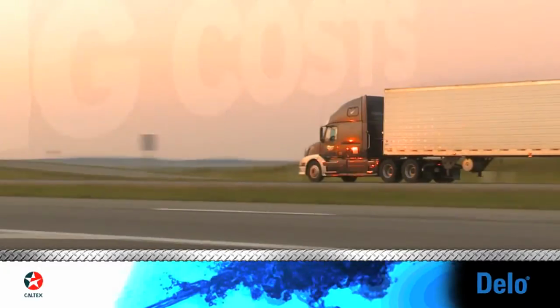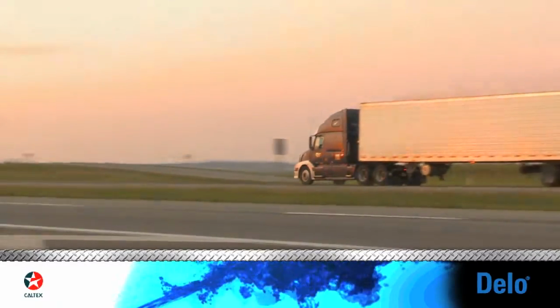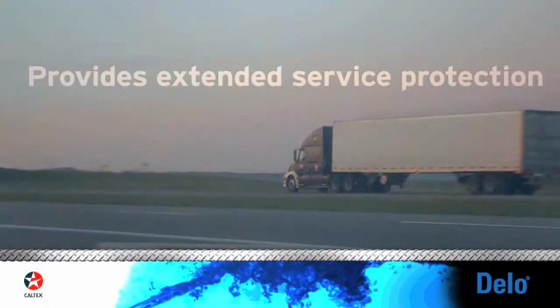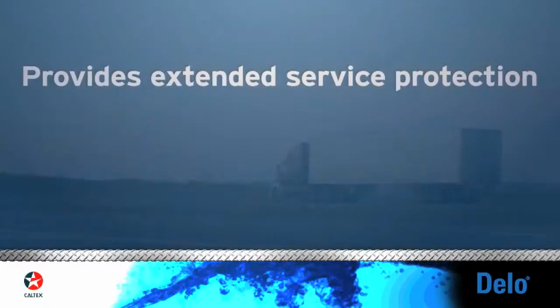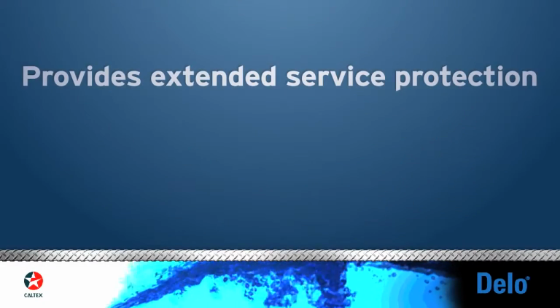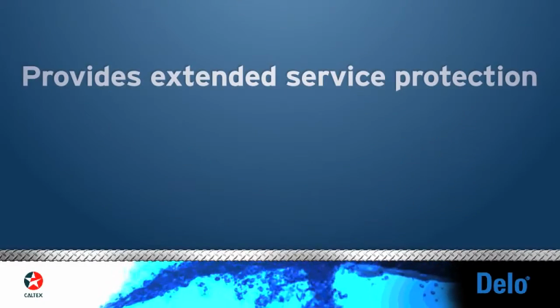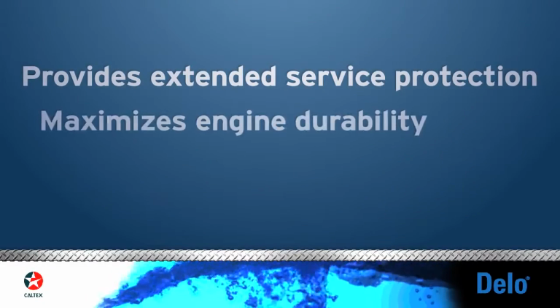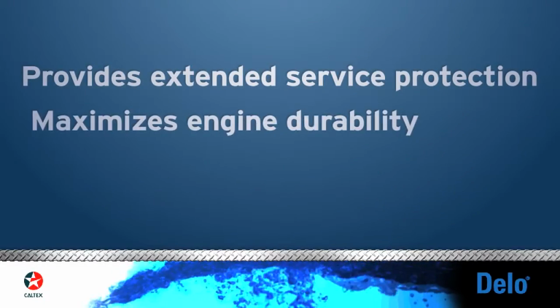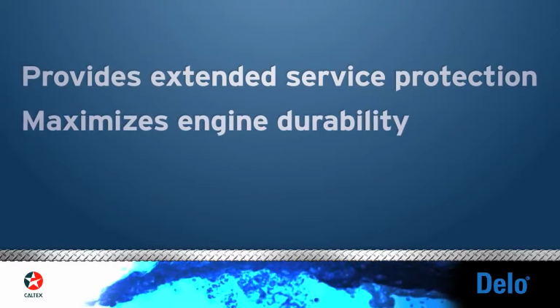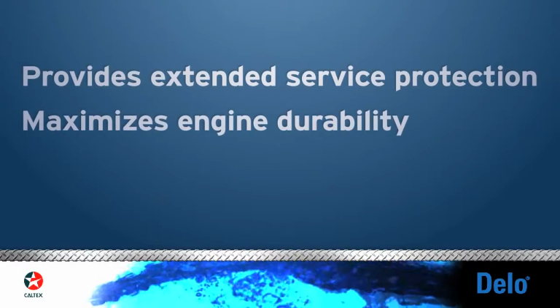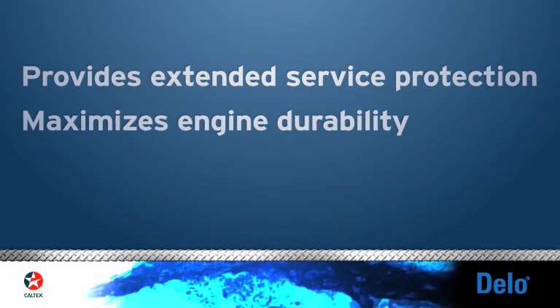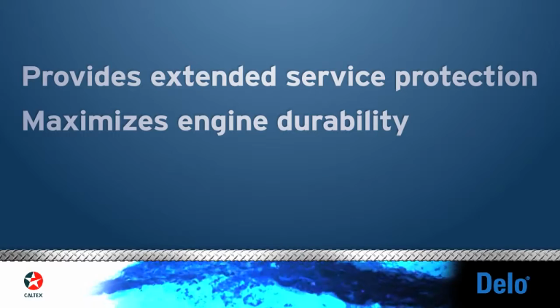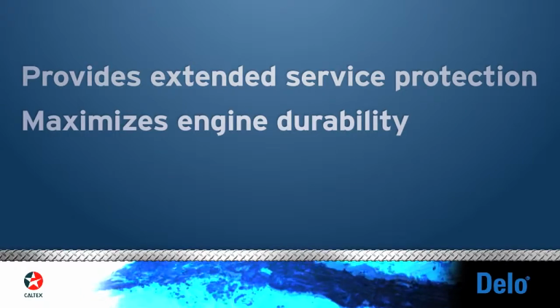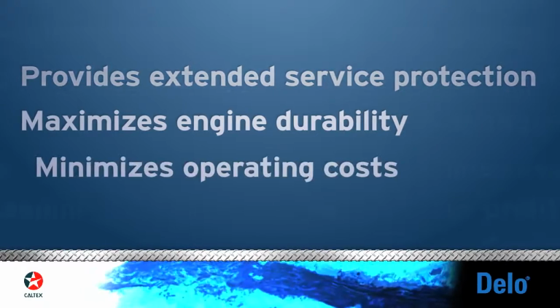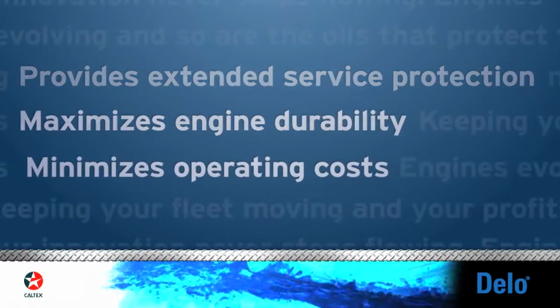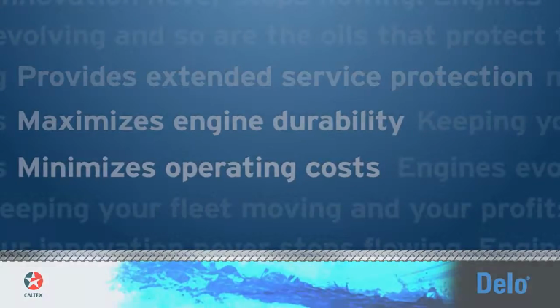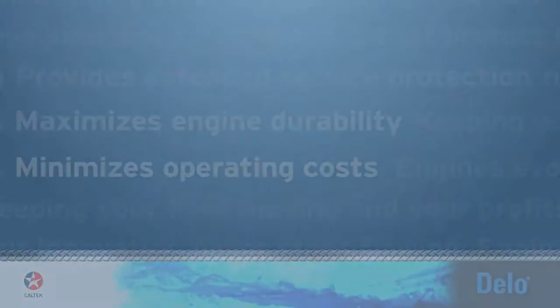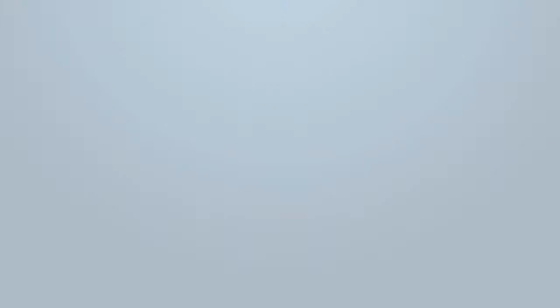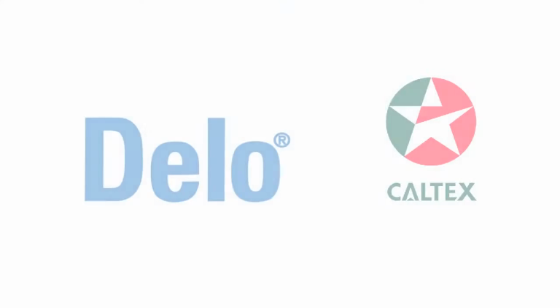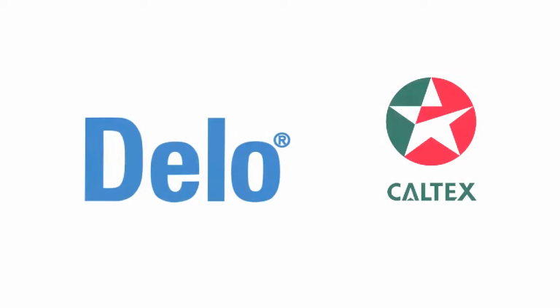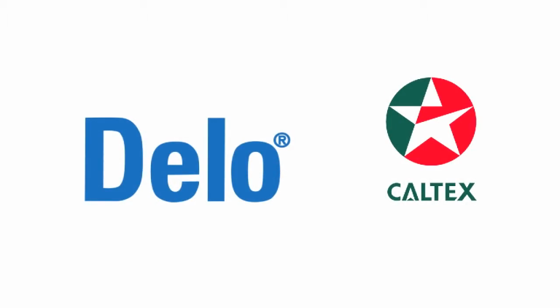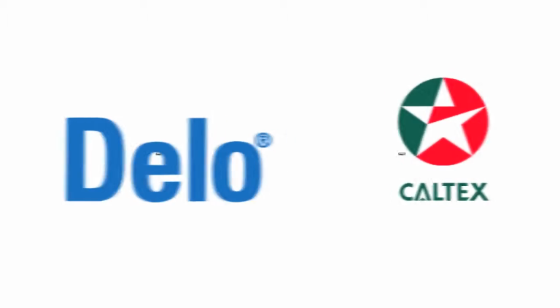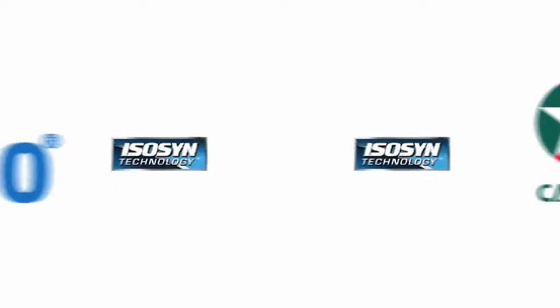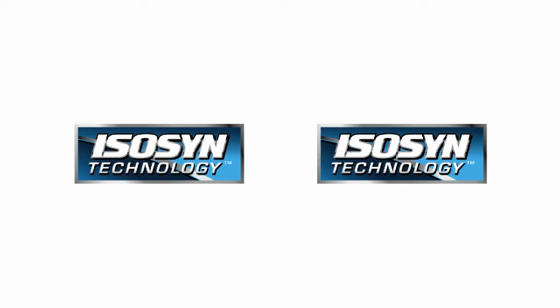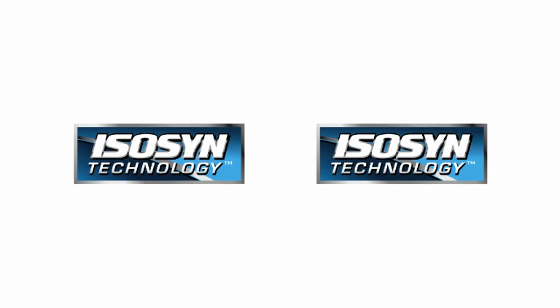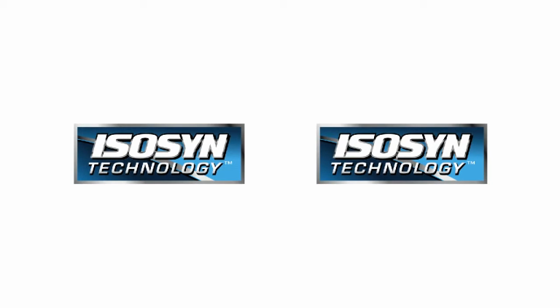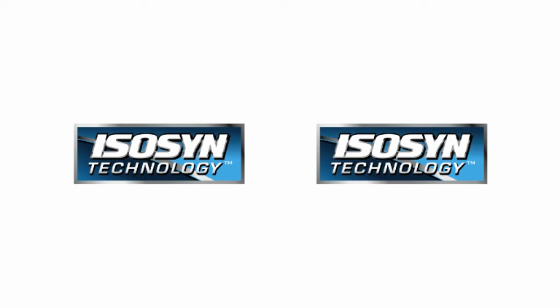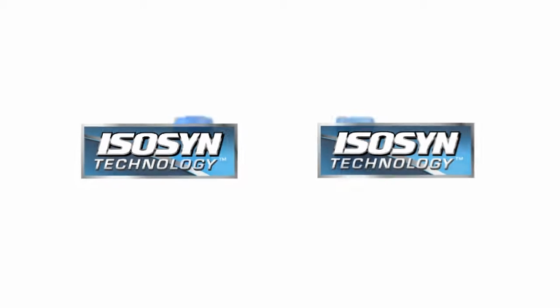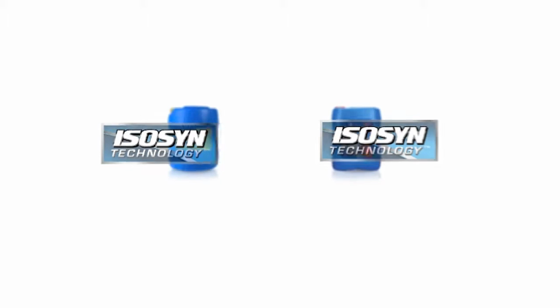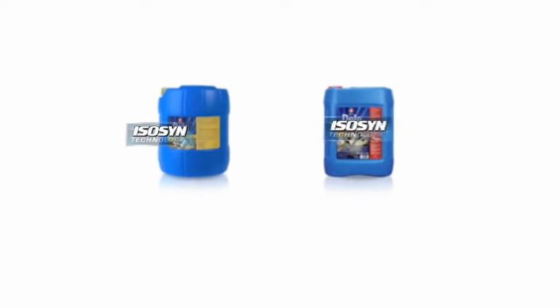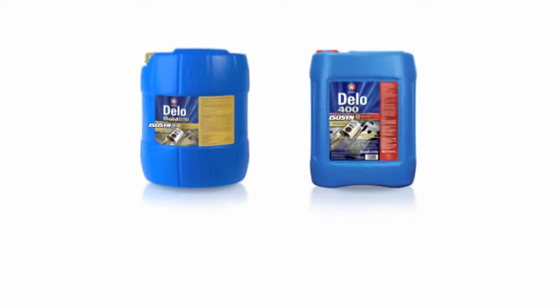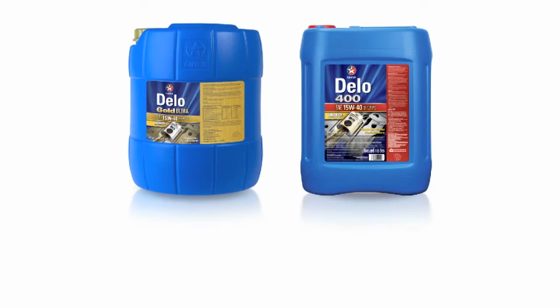Isosyn is why. It provides extended service protection, maximizes engine durability, and minimizes operating costs. Make no mistake, Dello with Isosyn Technology keeps equipment moving and our customers' profits flowing.